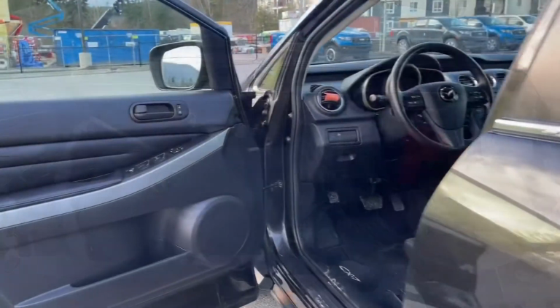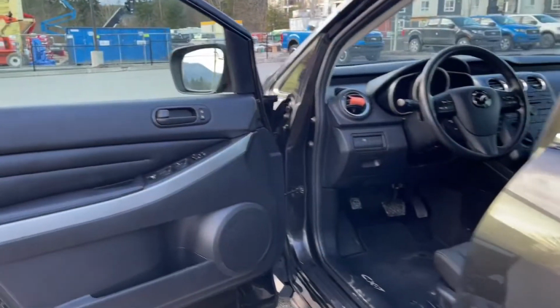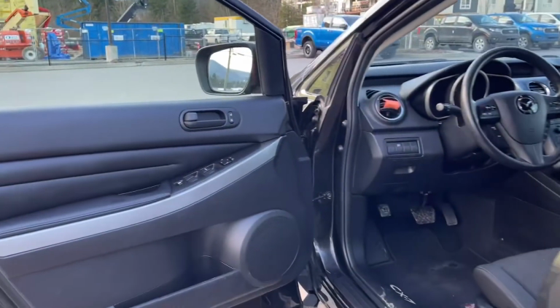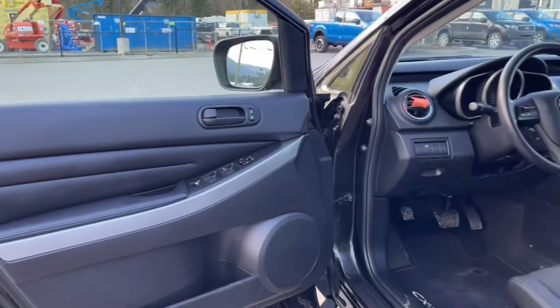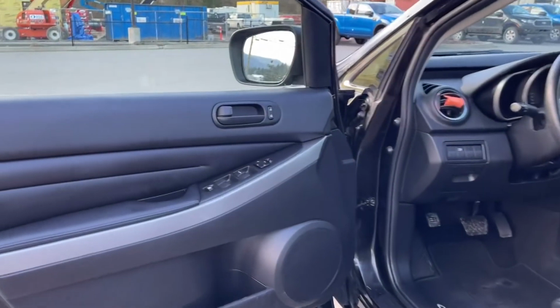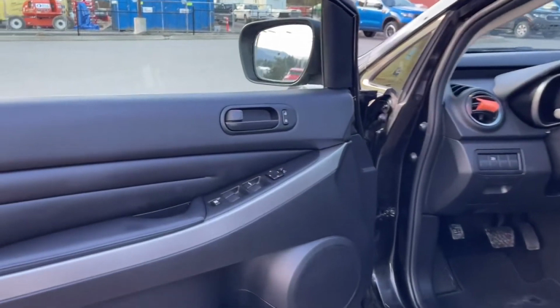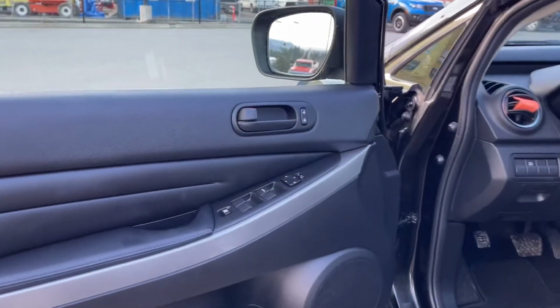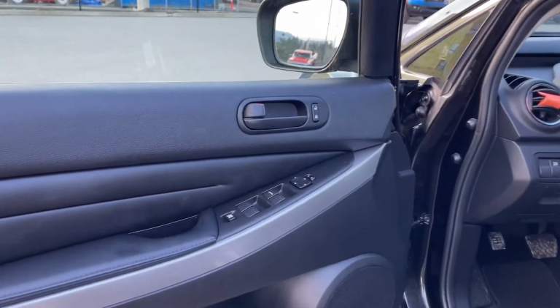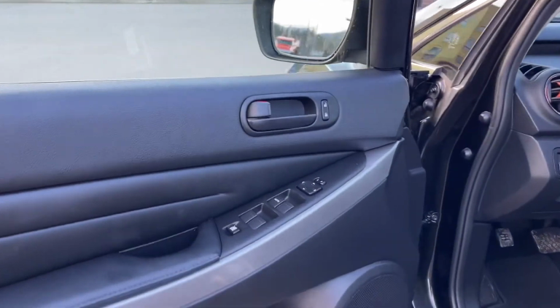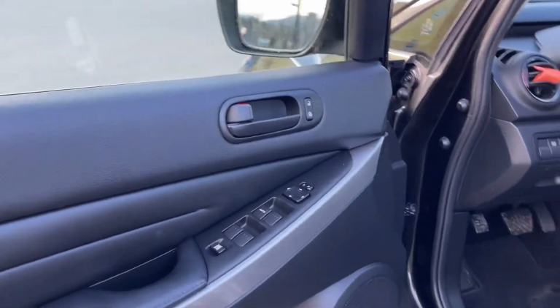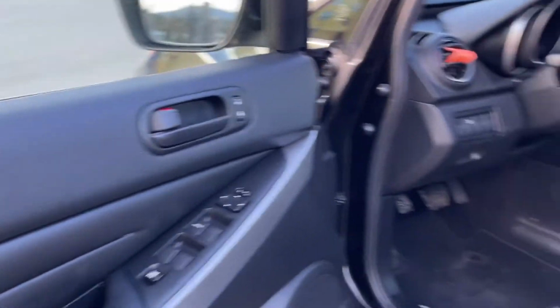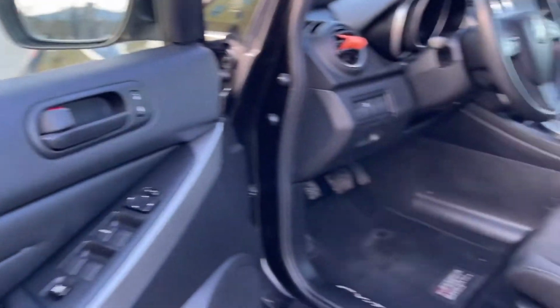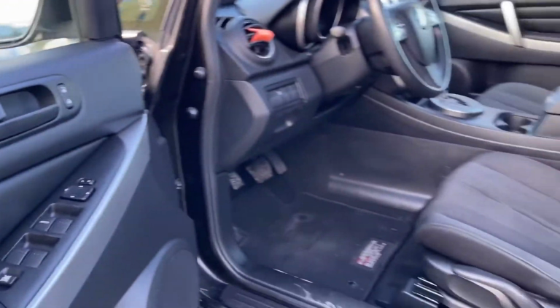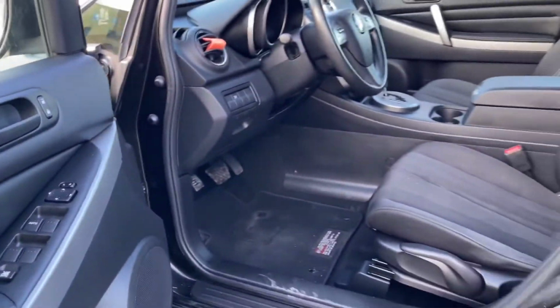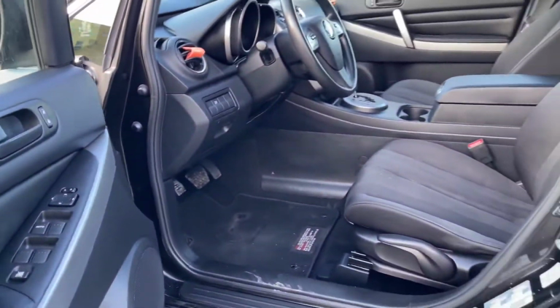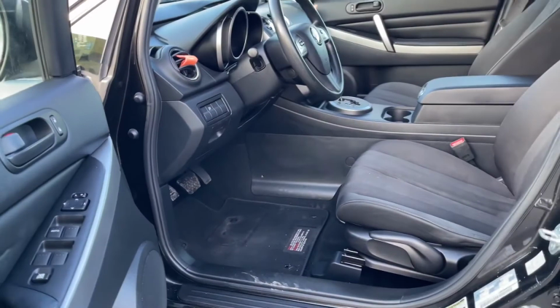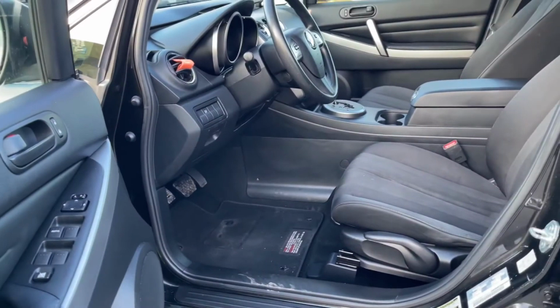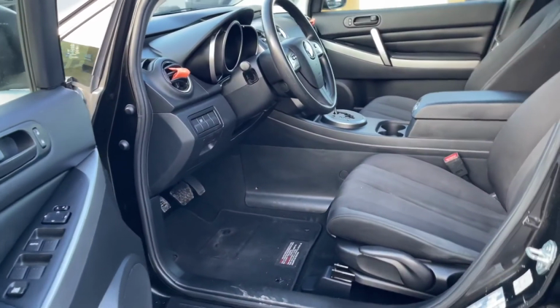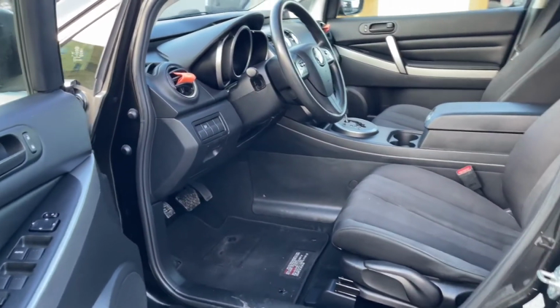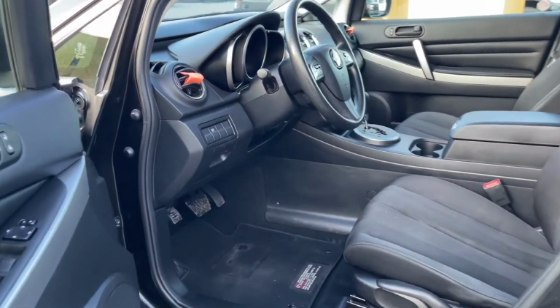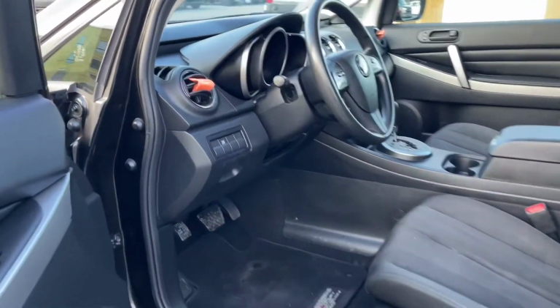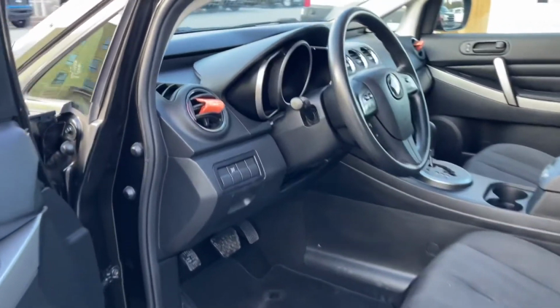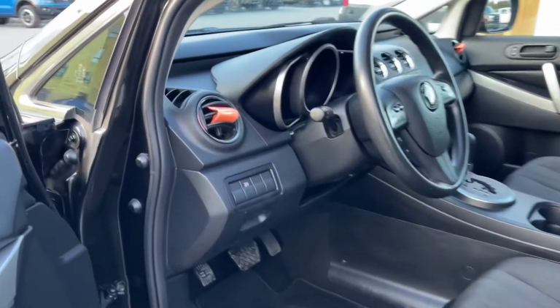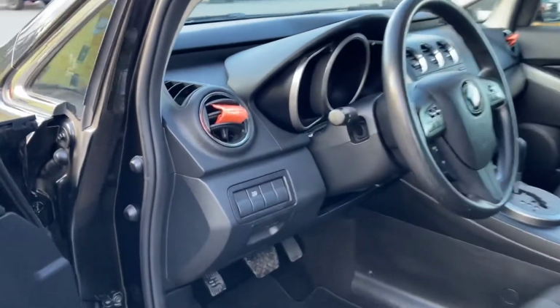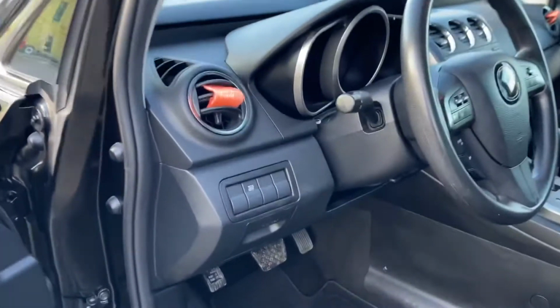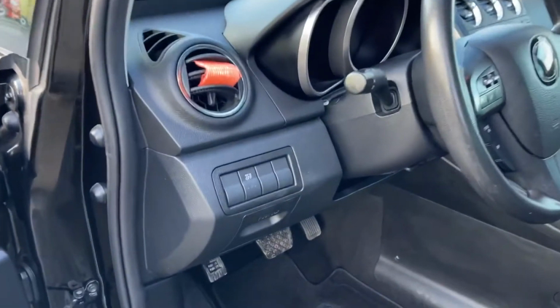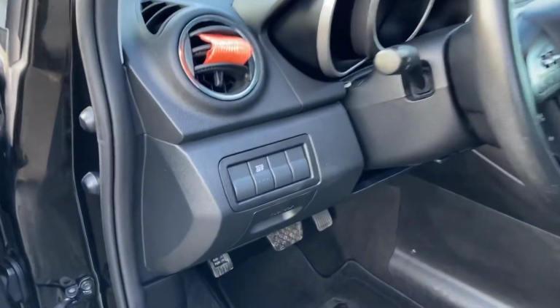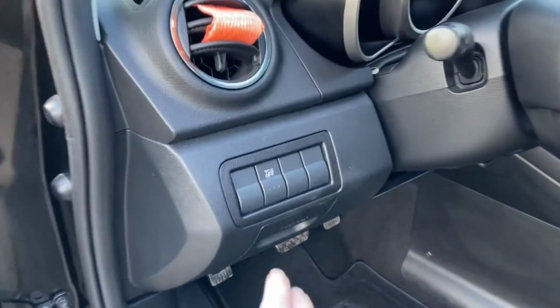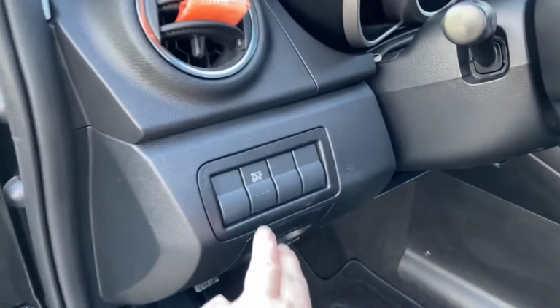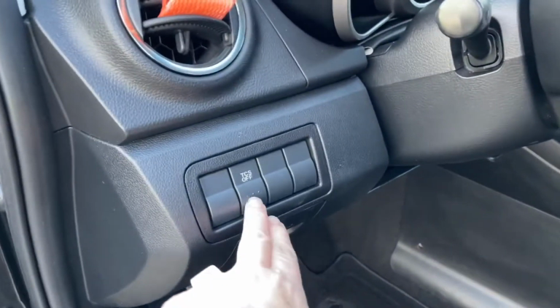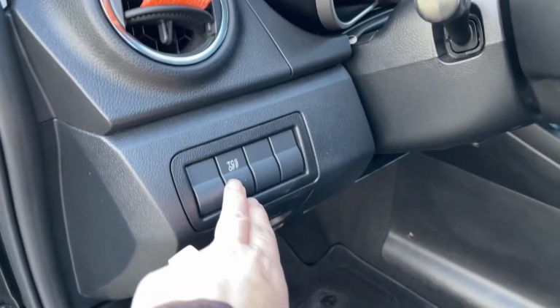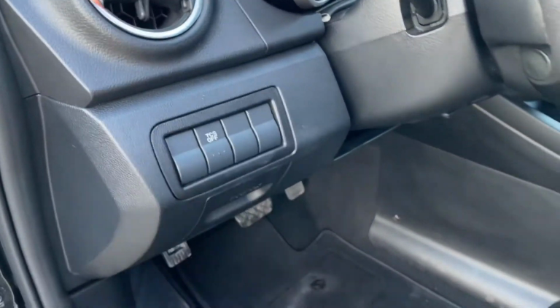The speaker in the door as well as power locks, windows, and mirrors. The driver's seat is manually adjusted and you also have your traction control located here.